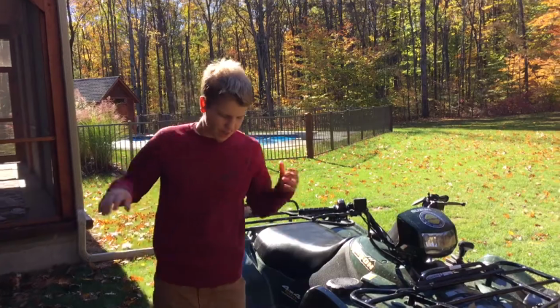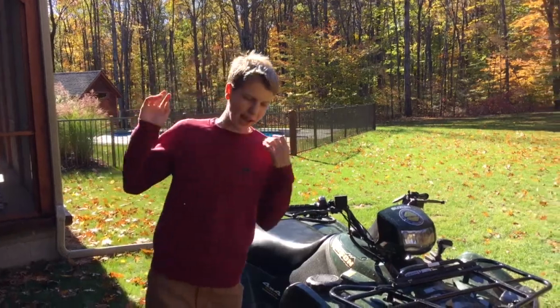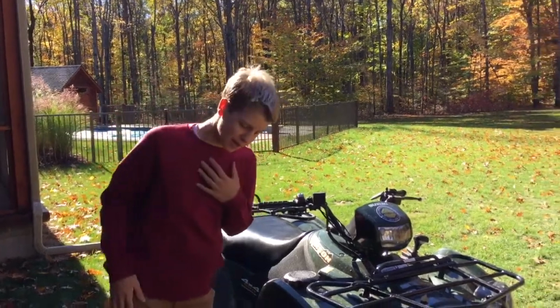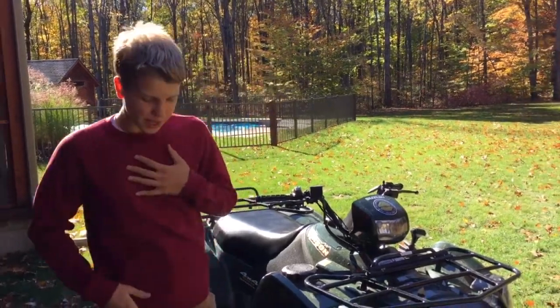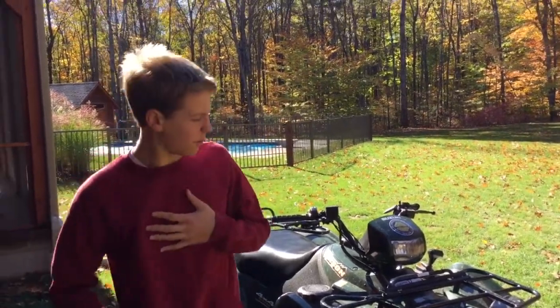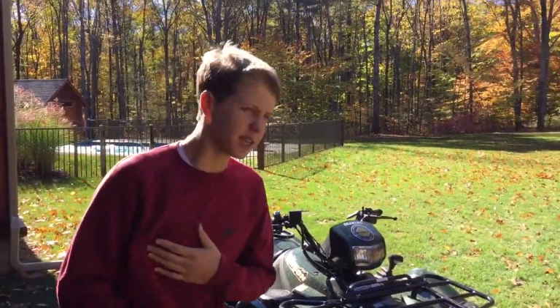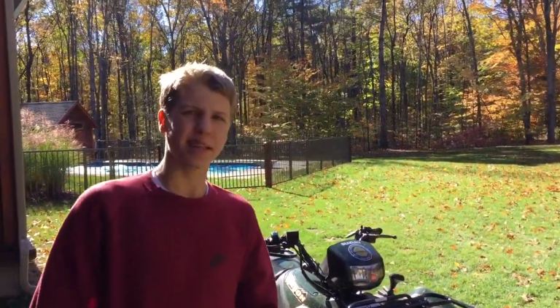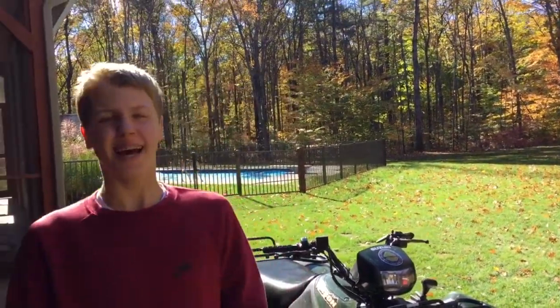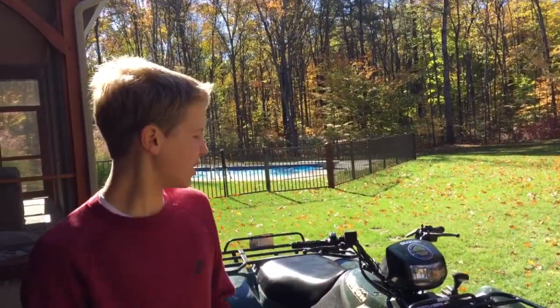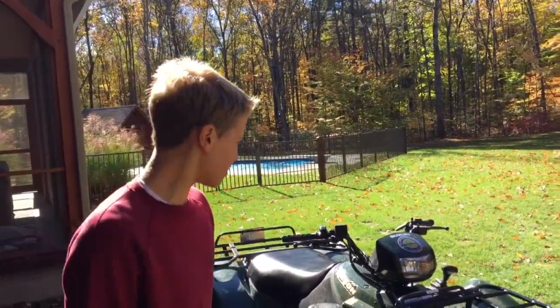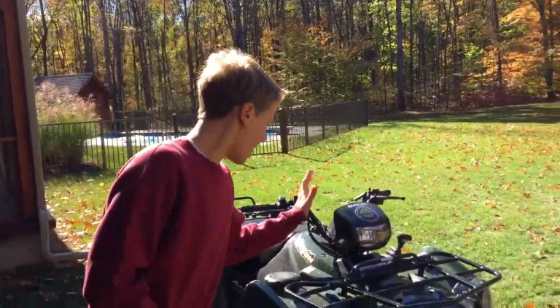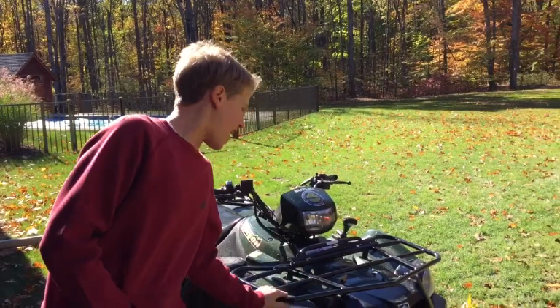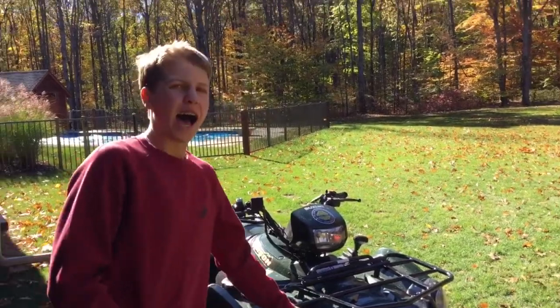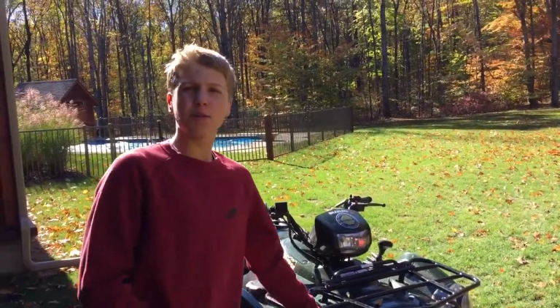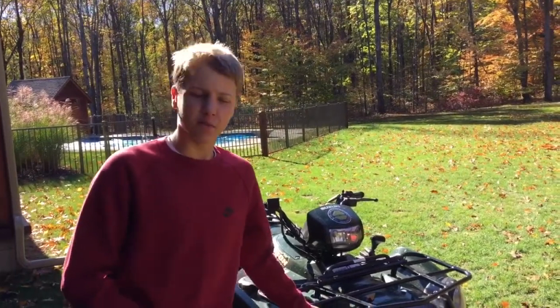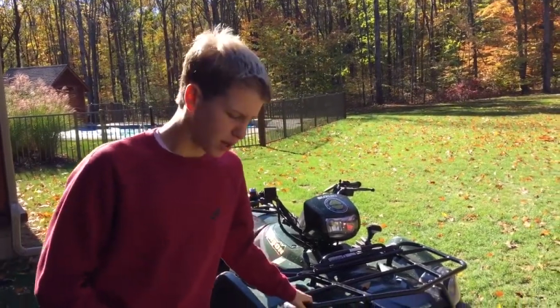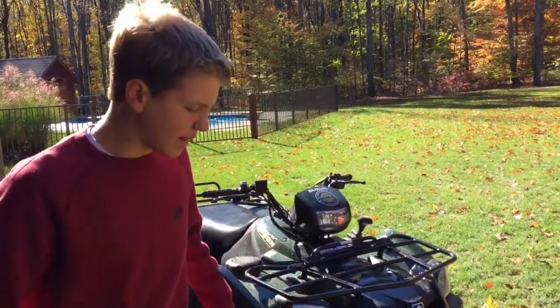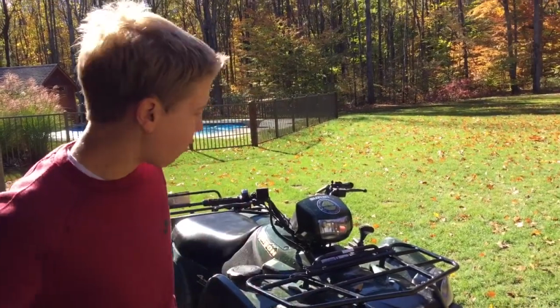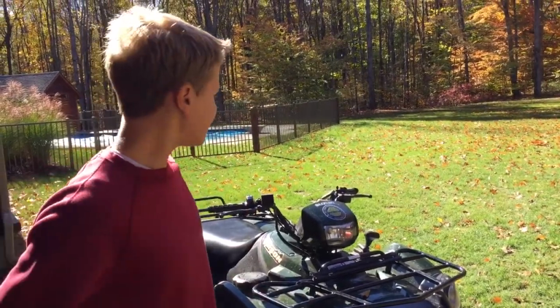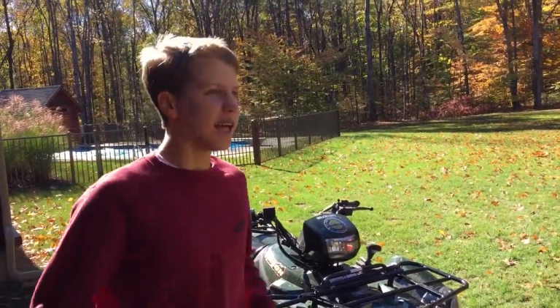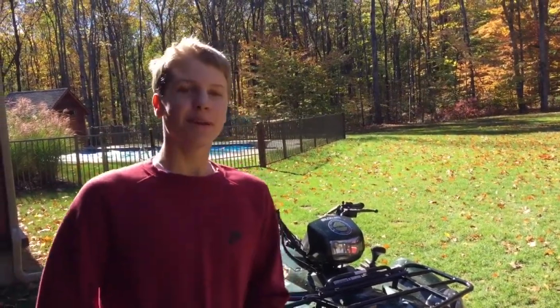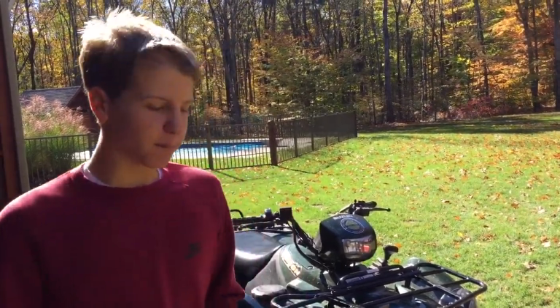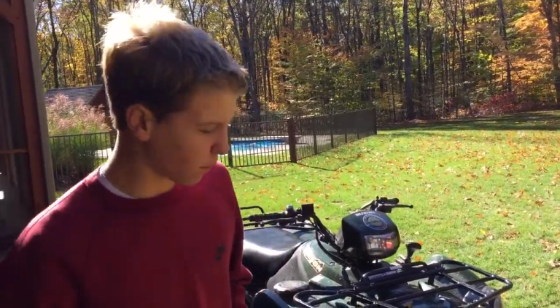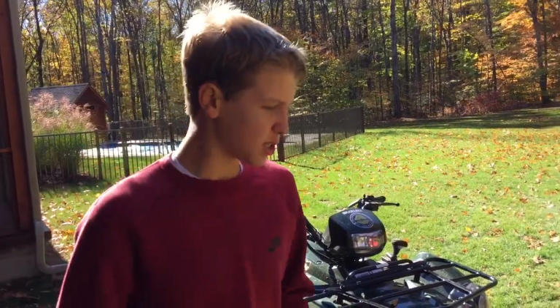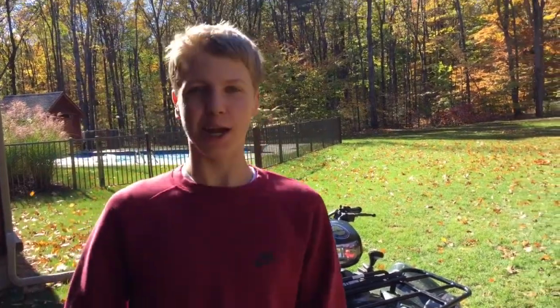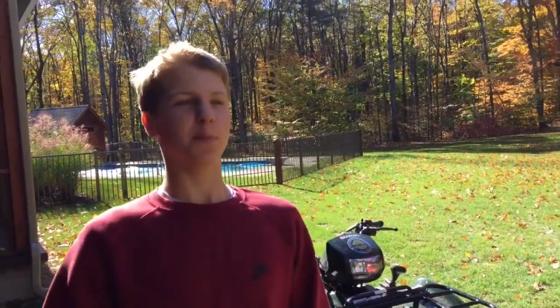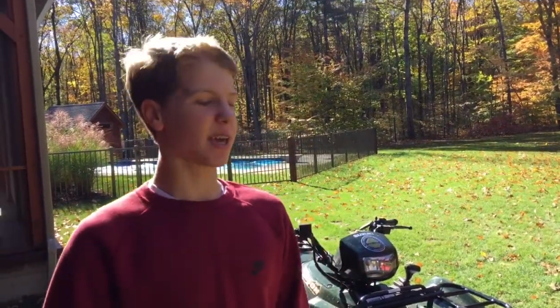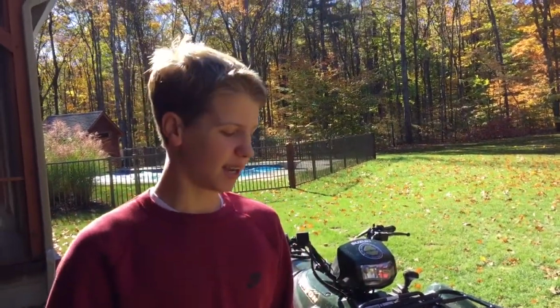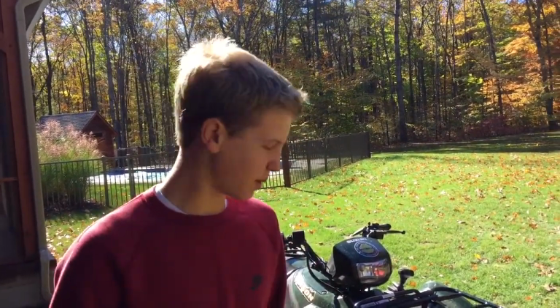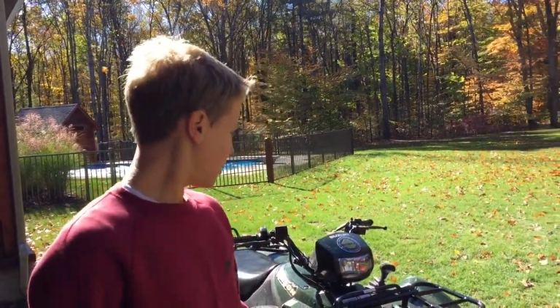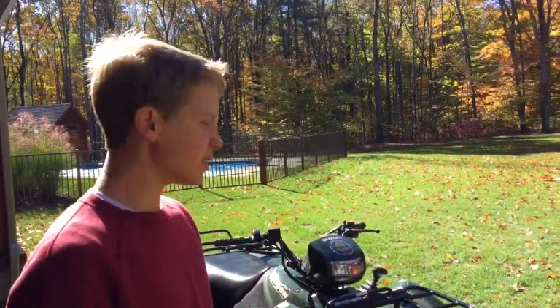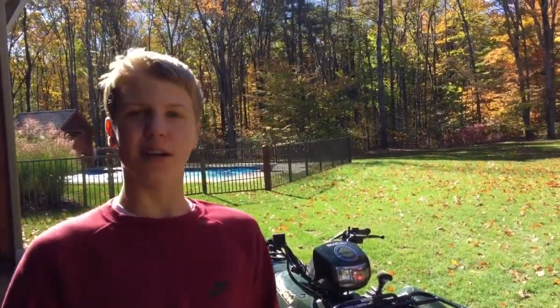Okay, I'm Larry. Today, Lance and I are going to show you how to ride a four-wheeler. It's been a long time since I've uploaded, so I'm glad to be uploading again. Please enjoy the video.